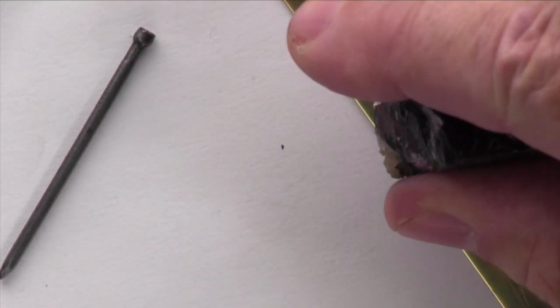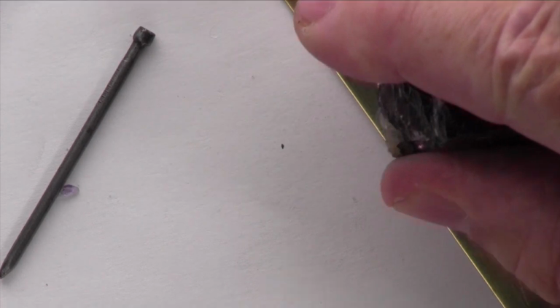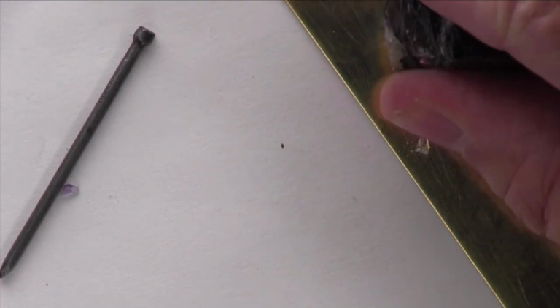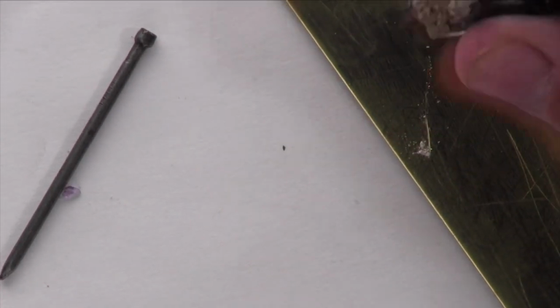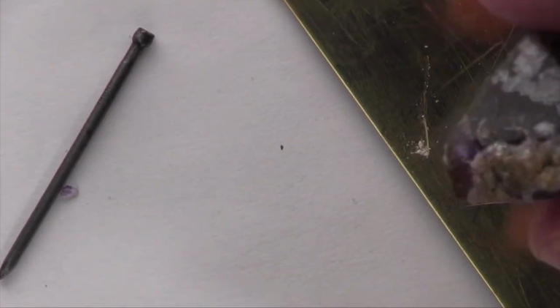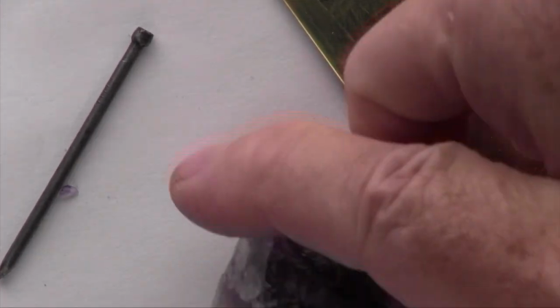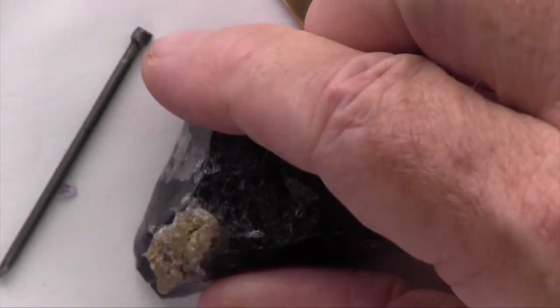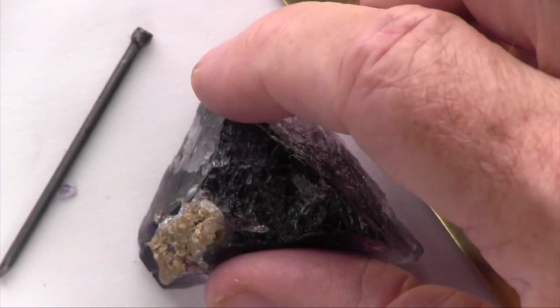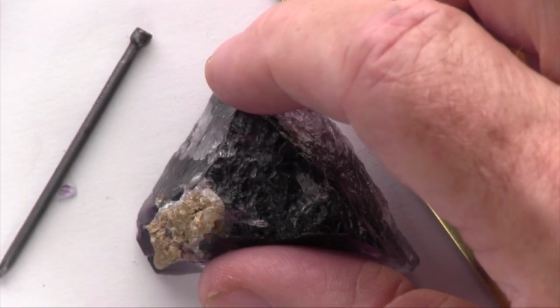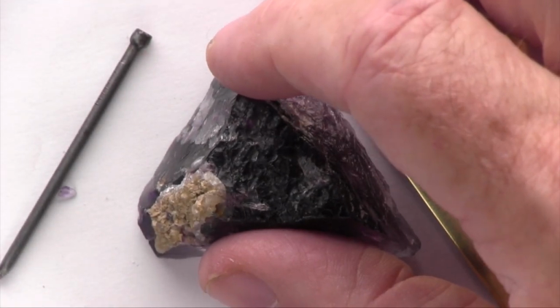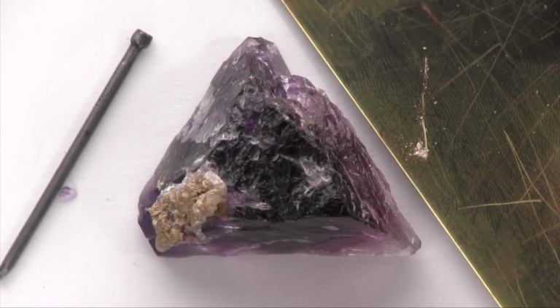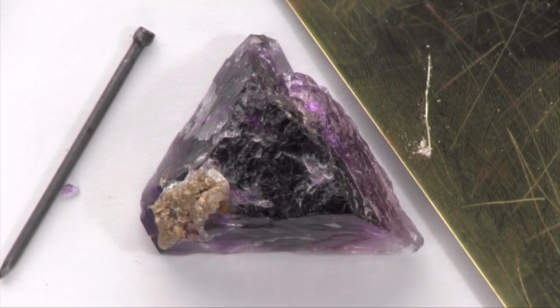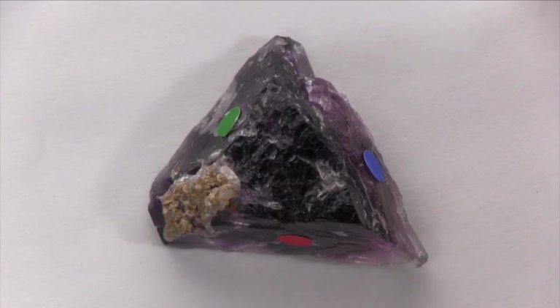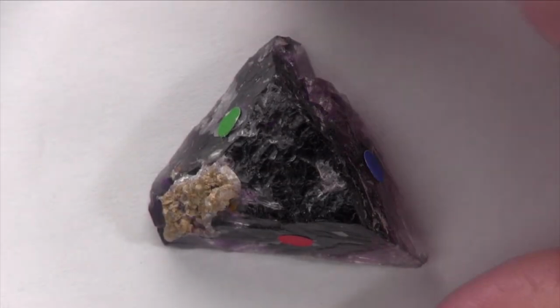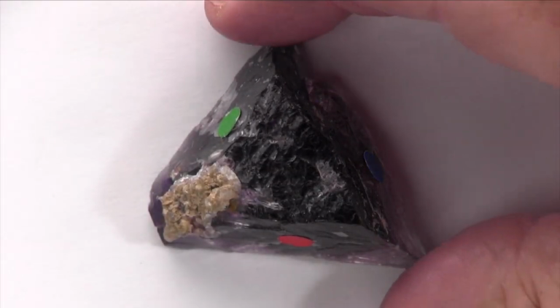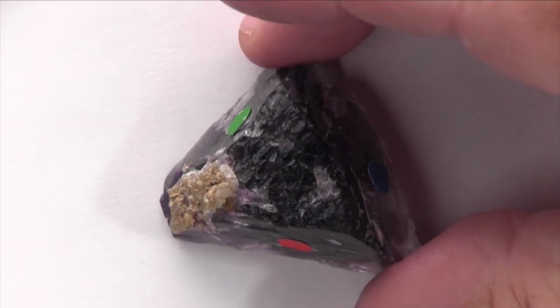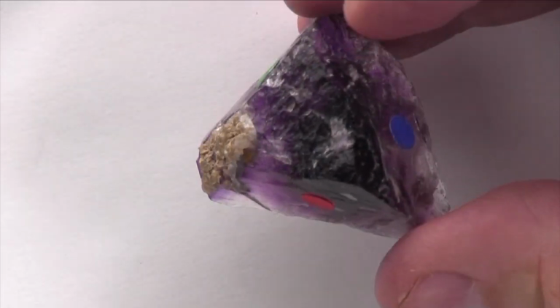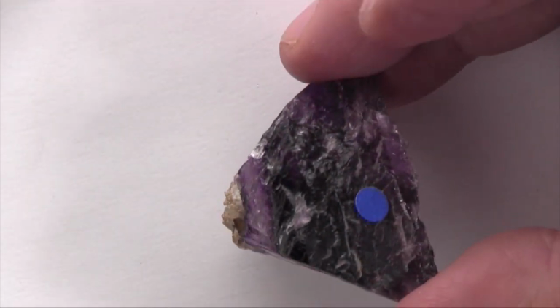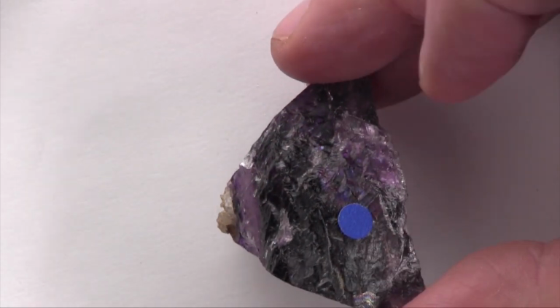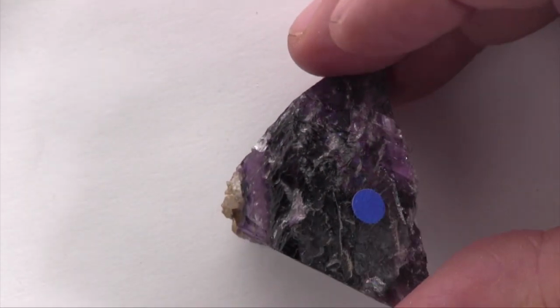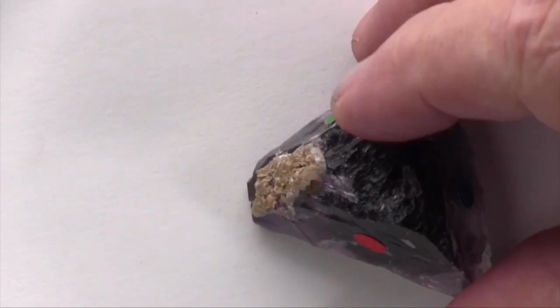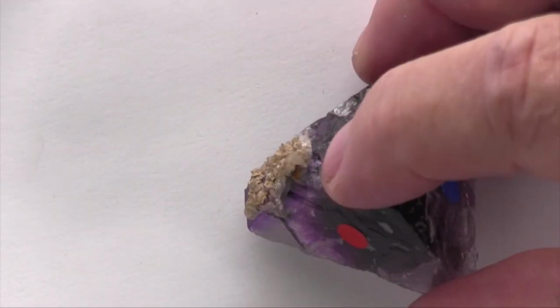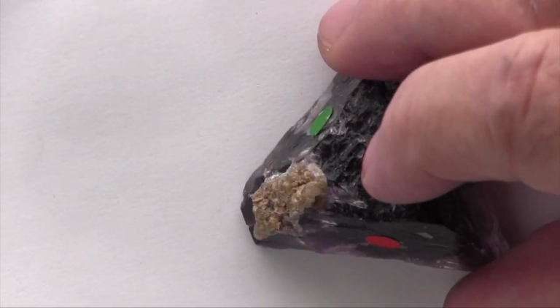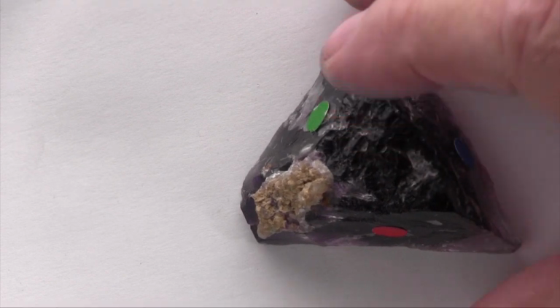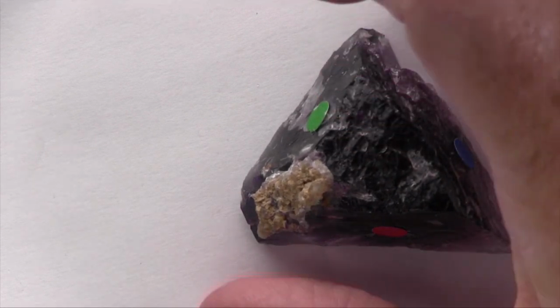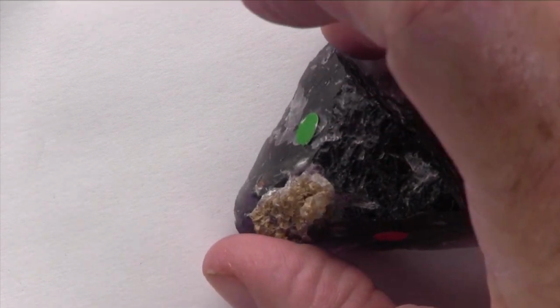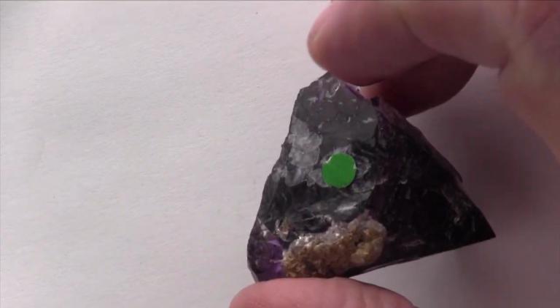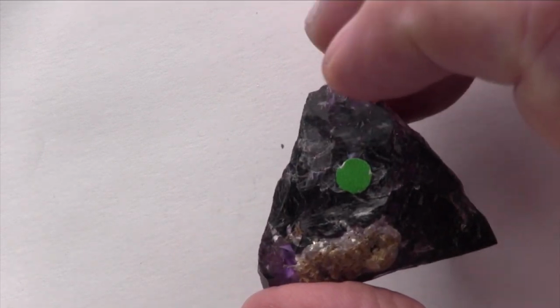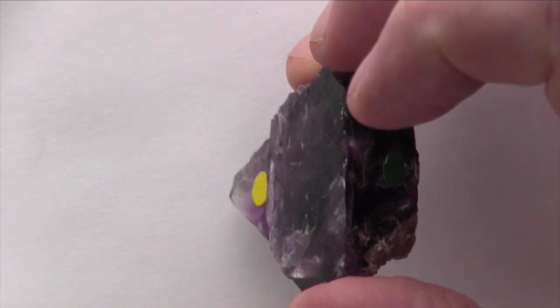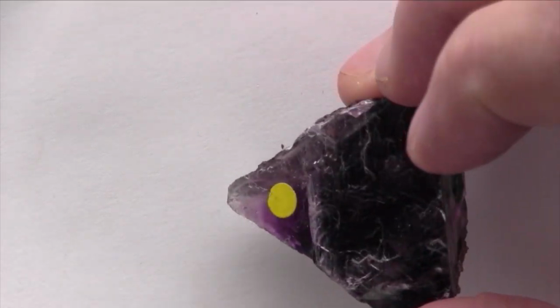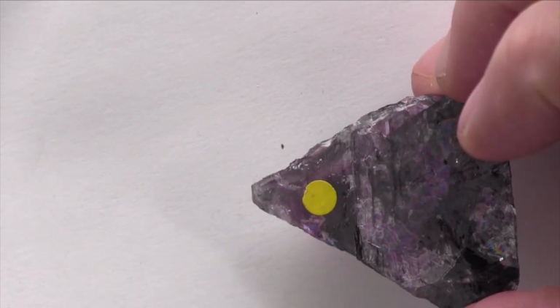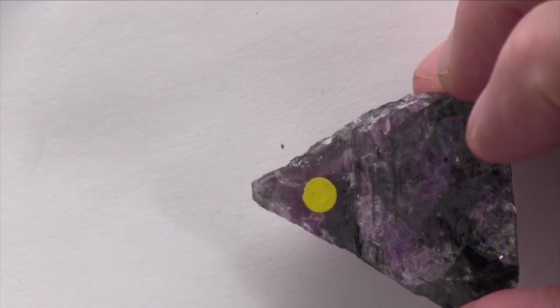This specimen is a broken fragment, so we really can't tell its crystal form or habit. Freshly broken pieces display cleavage. Each of these four colored dots is placed on a cleavage plane, representing a separate cleavage direction.